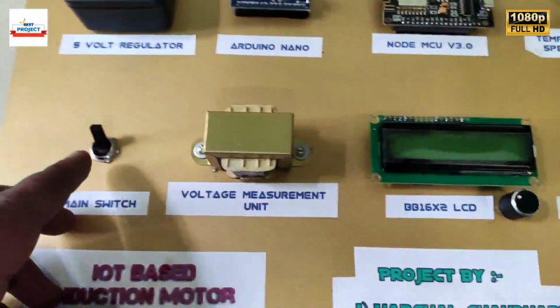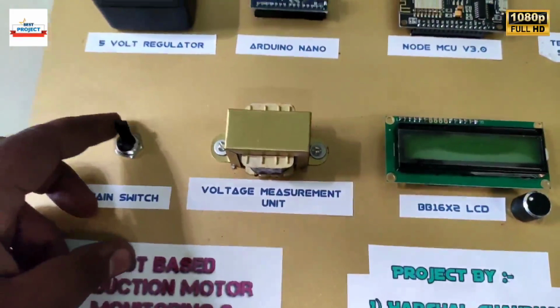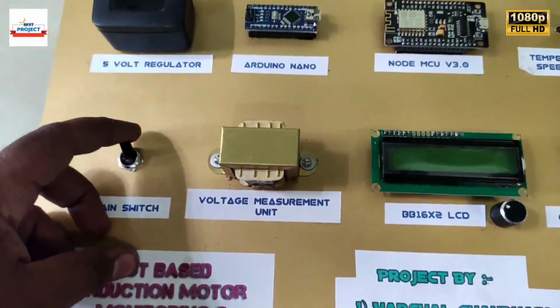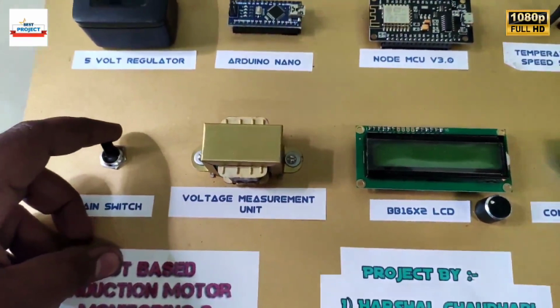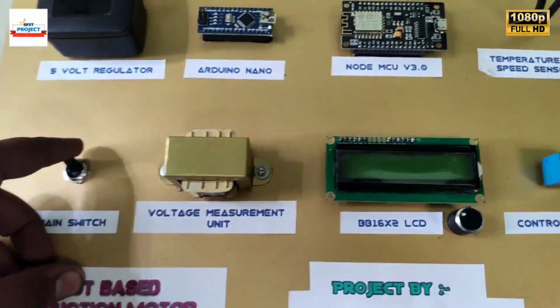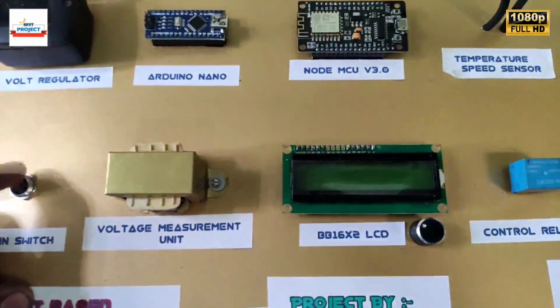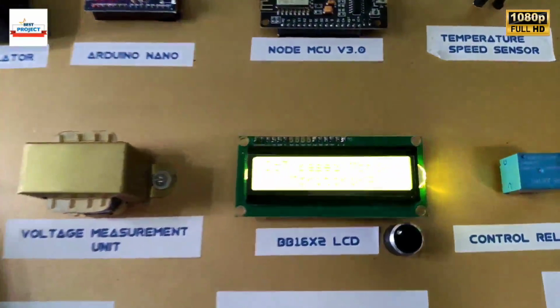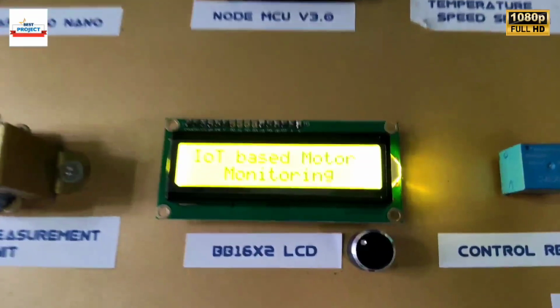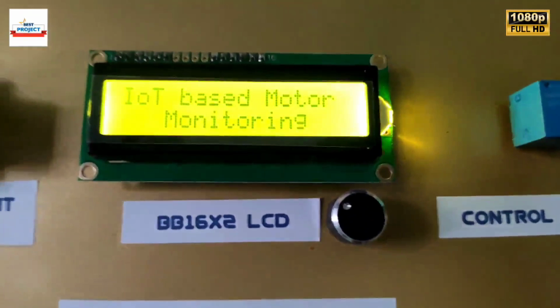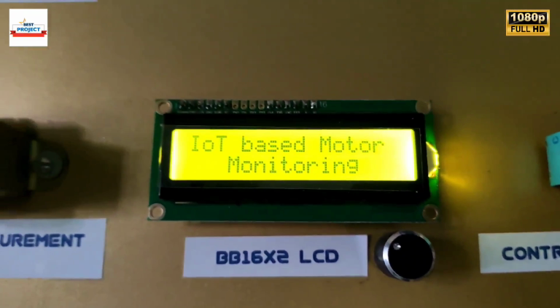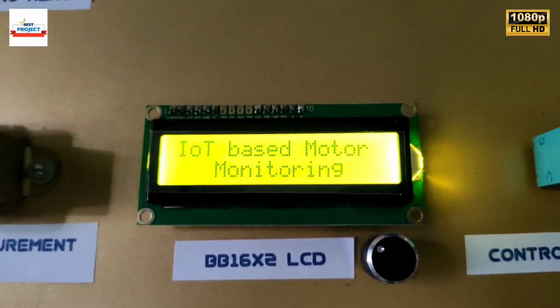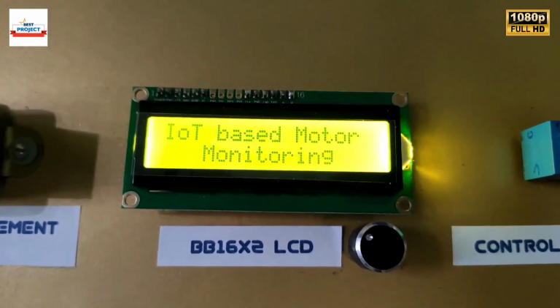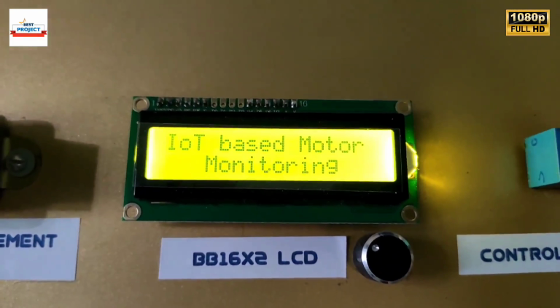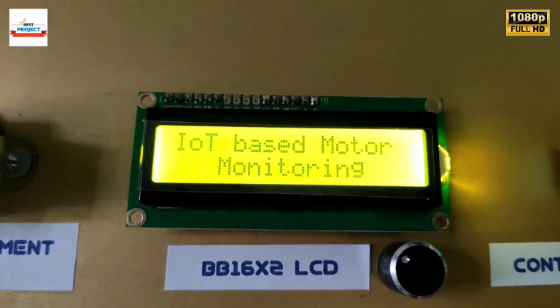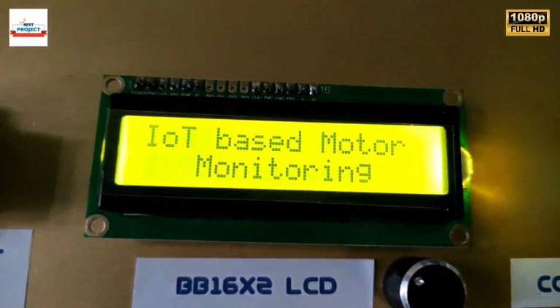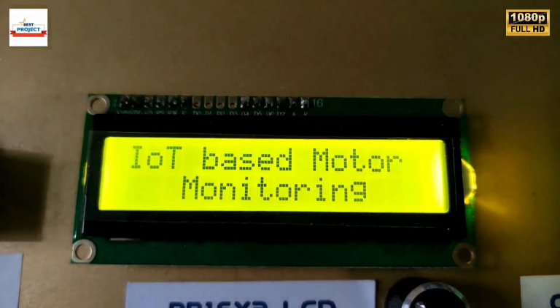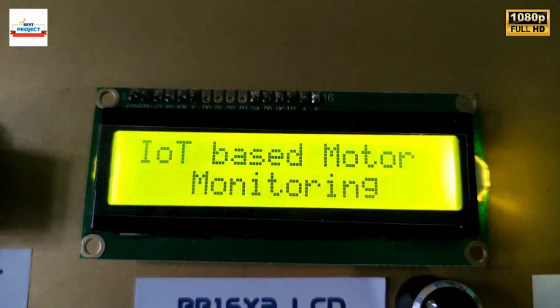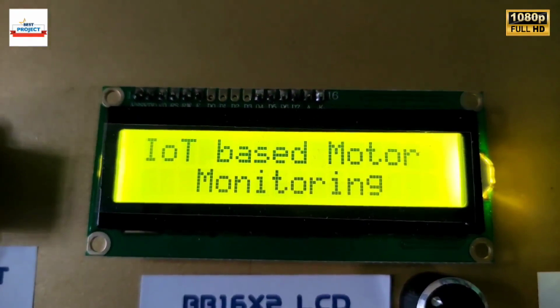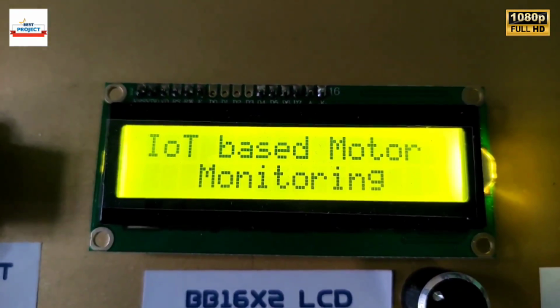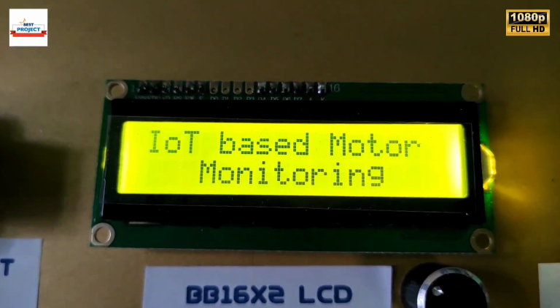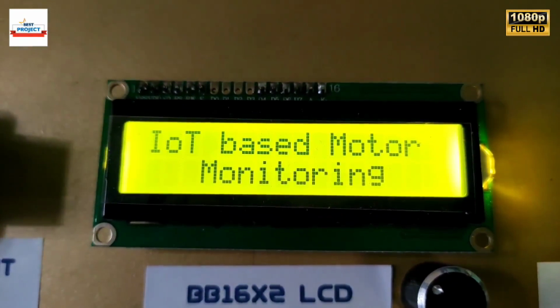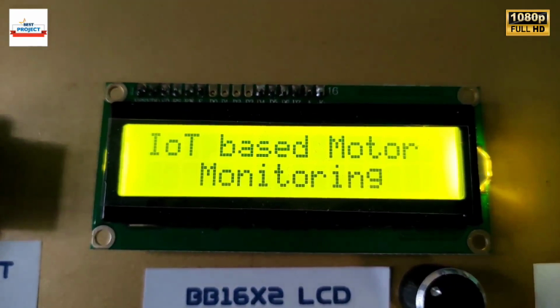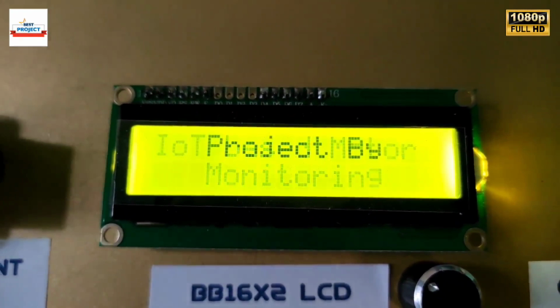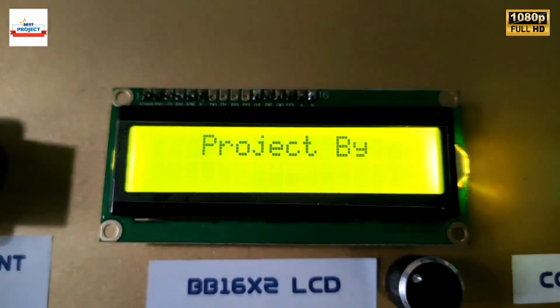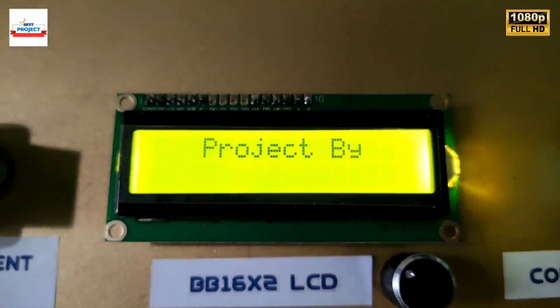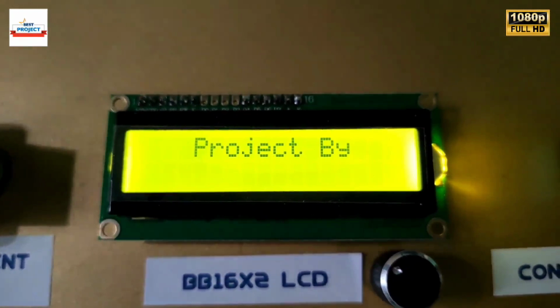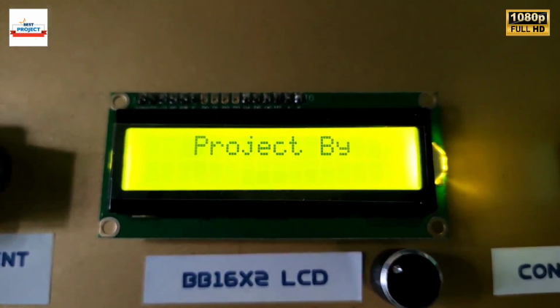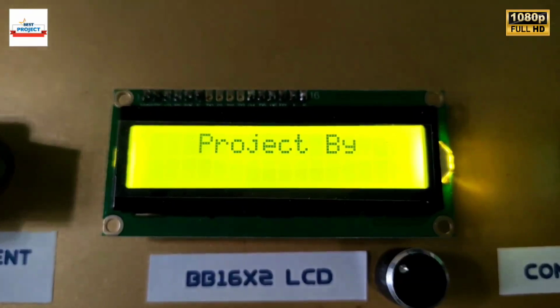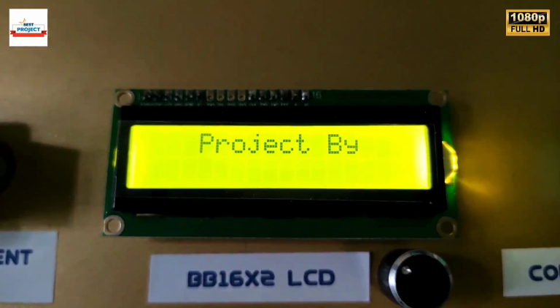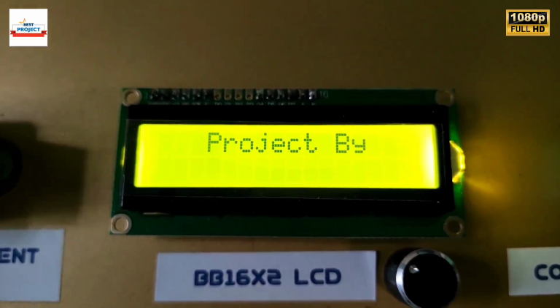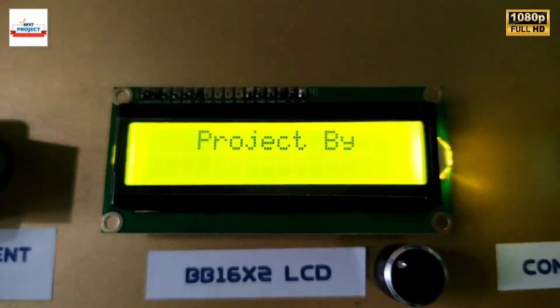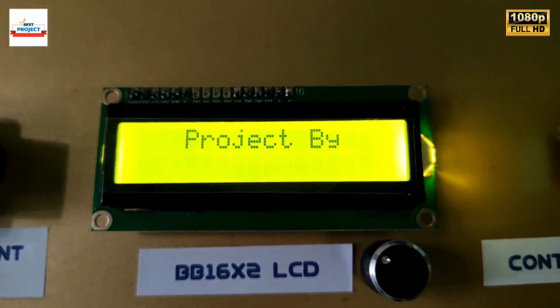The project name is now appearing on the screen, and the student's name is also appearing on the screen.